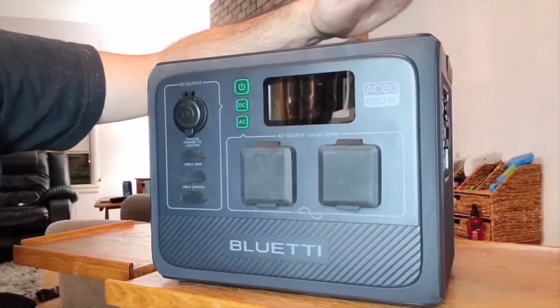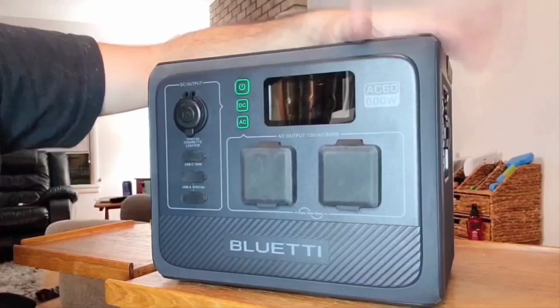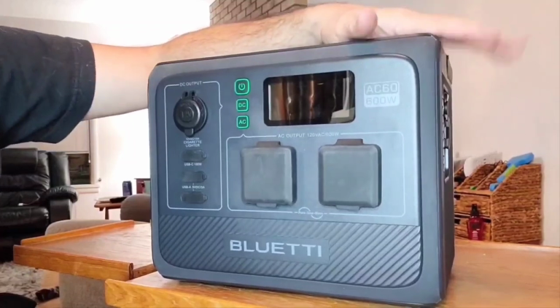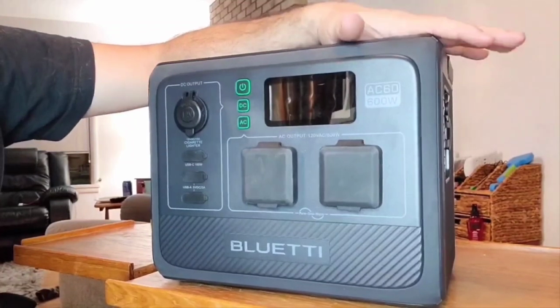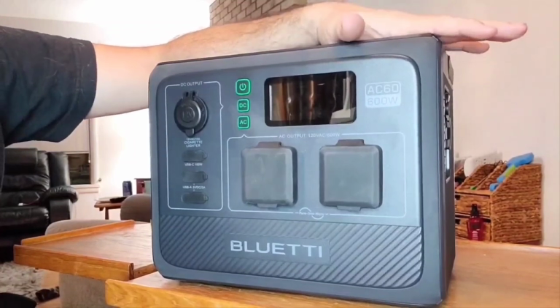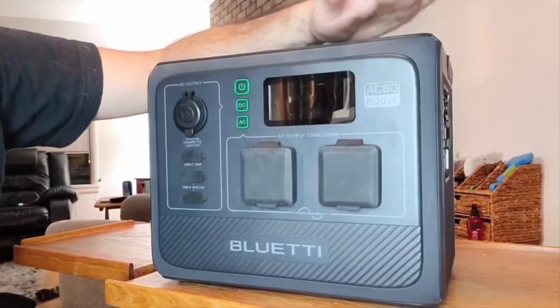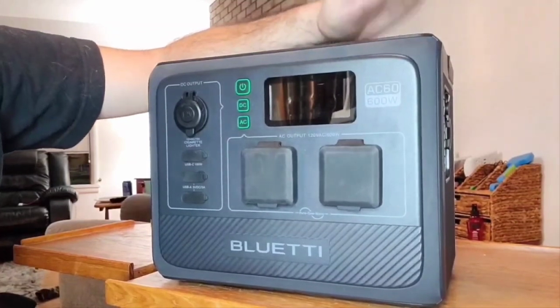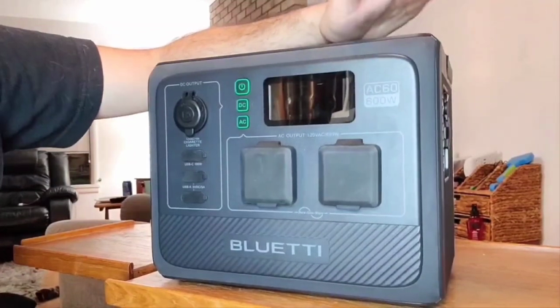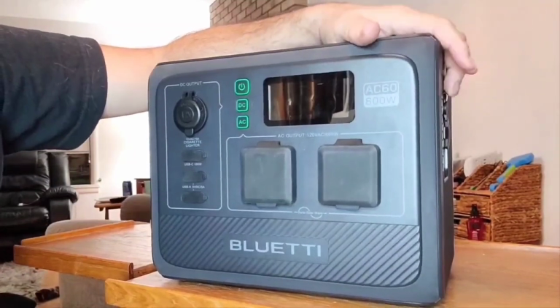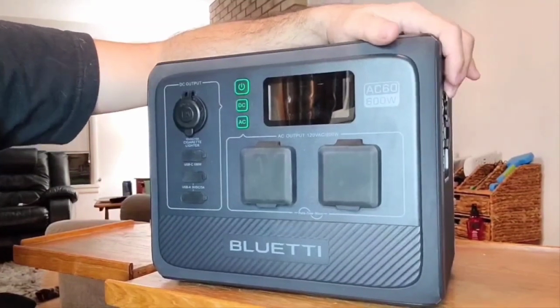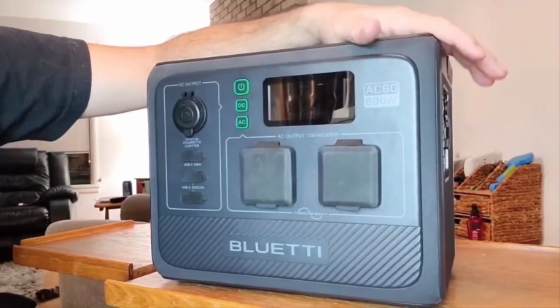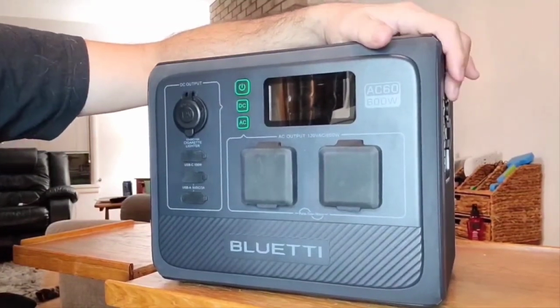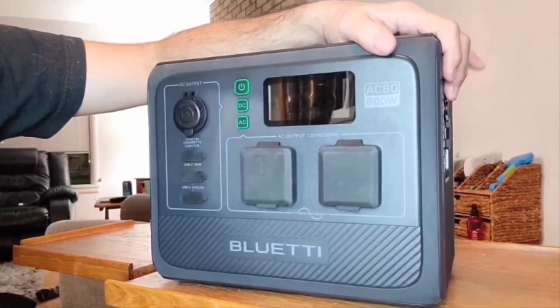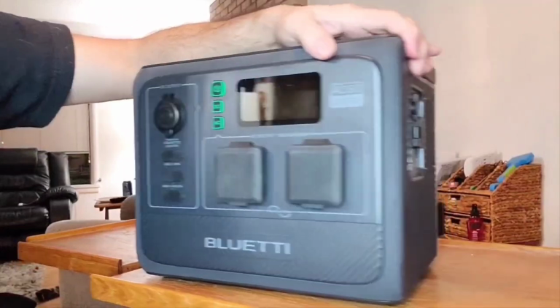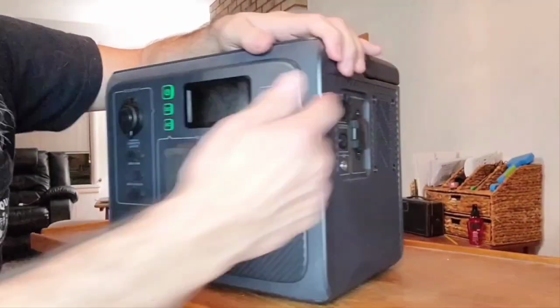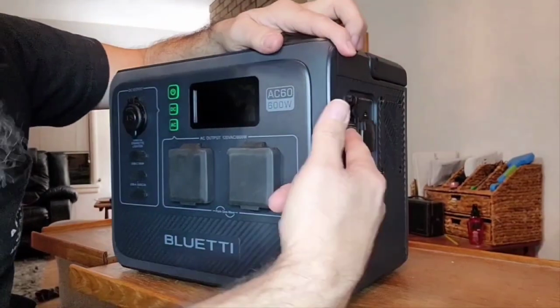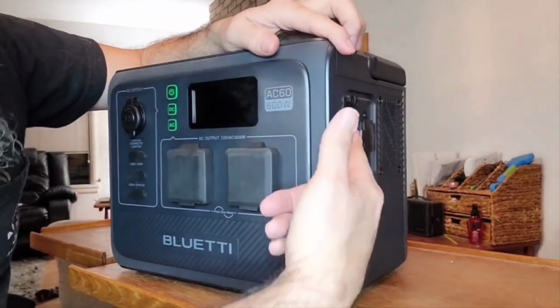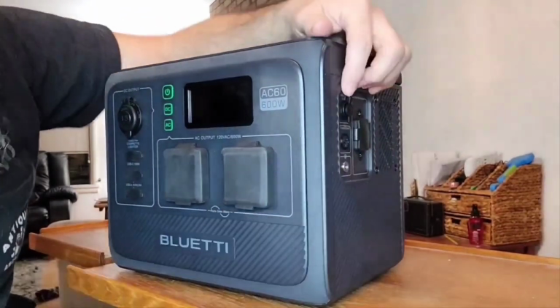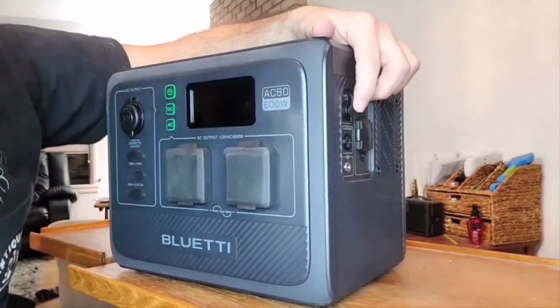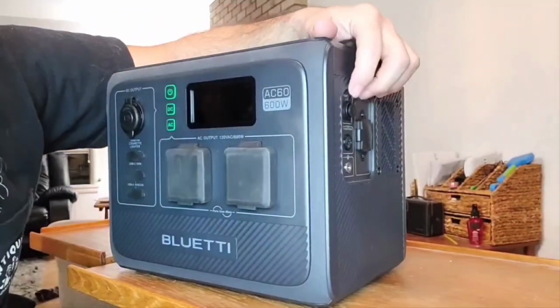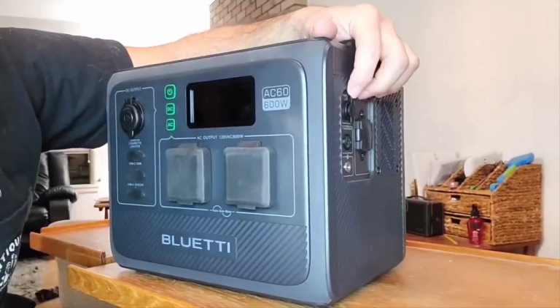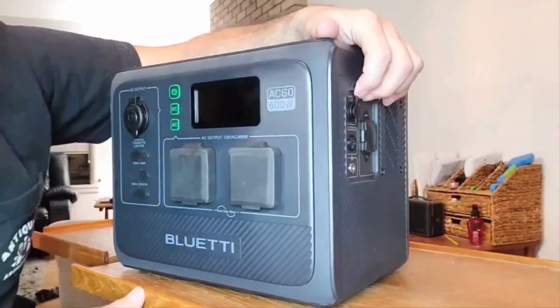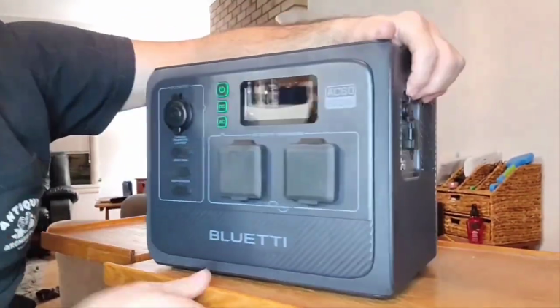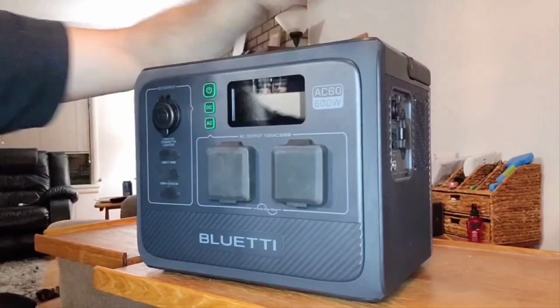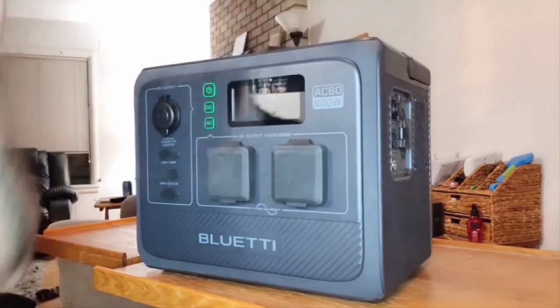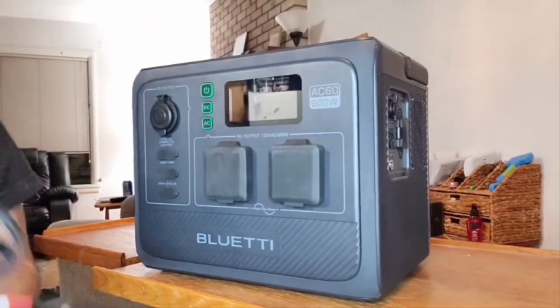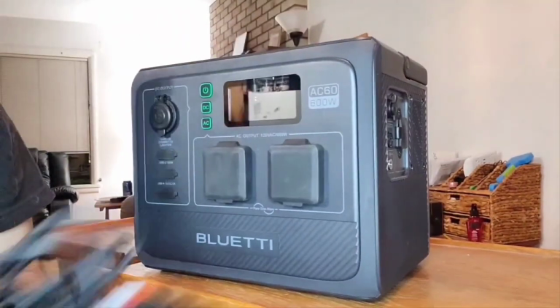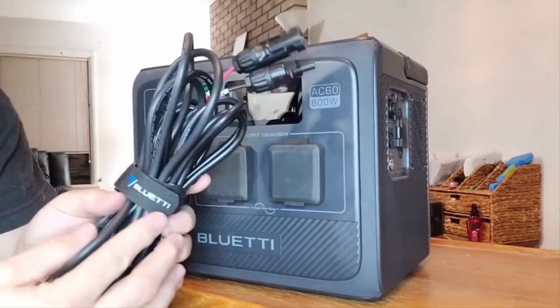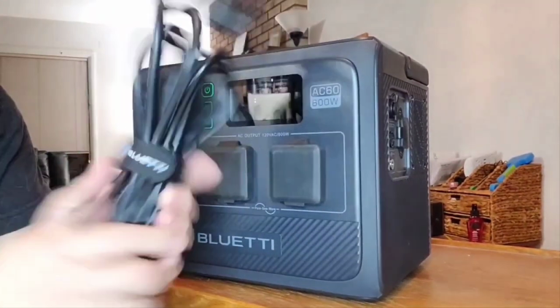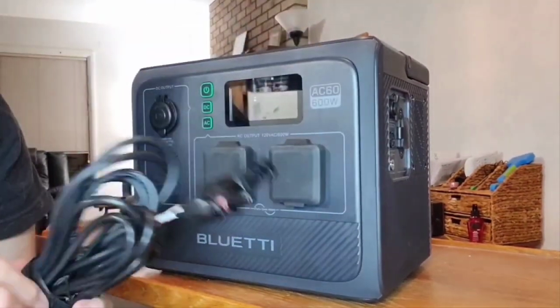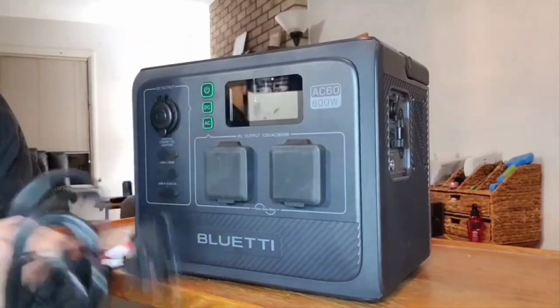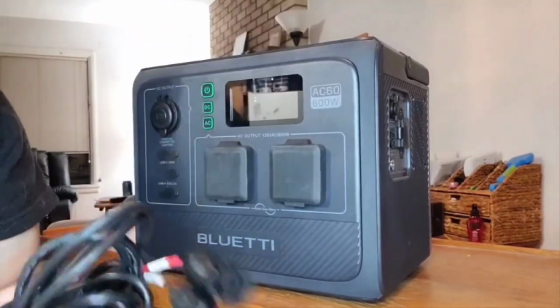From zero to 100 percent was under an hour — 56 minutes. Remember, you can also hook up your solar PV panels. Let me show you some of the cool accessories that come with it.